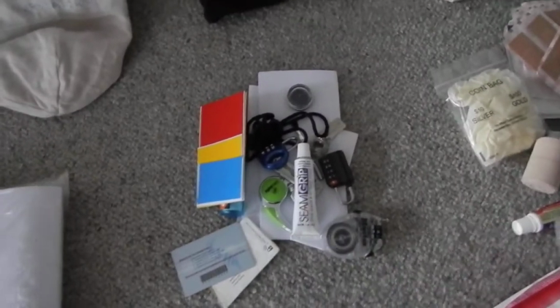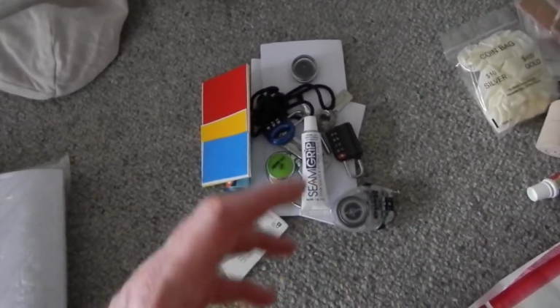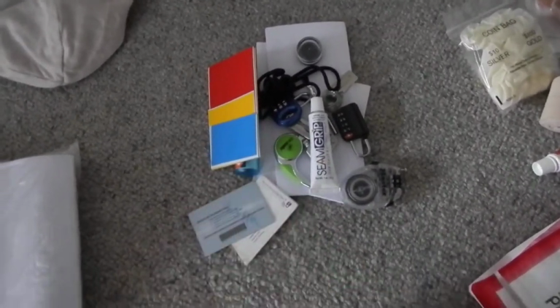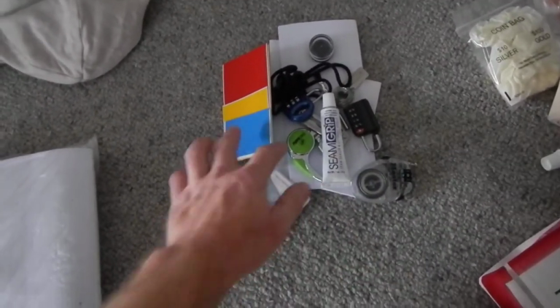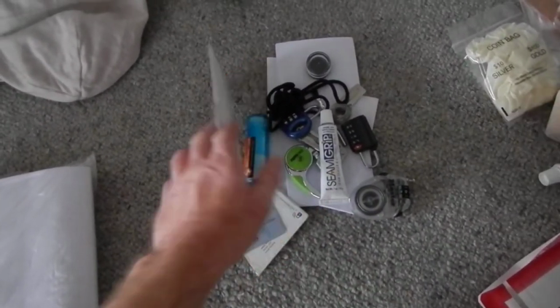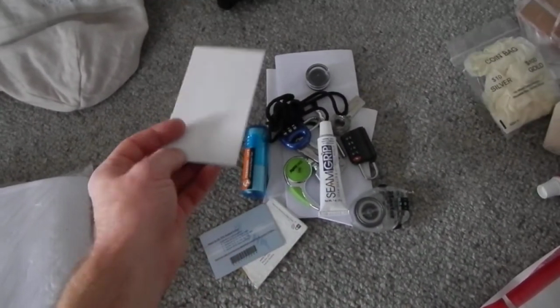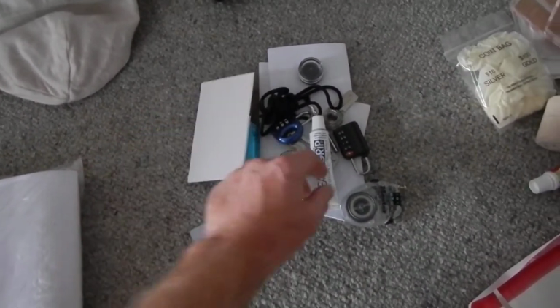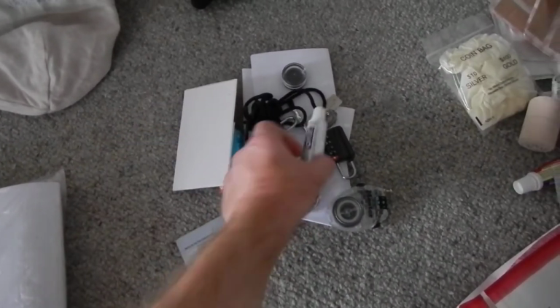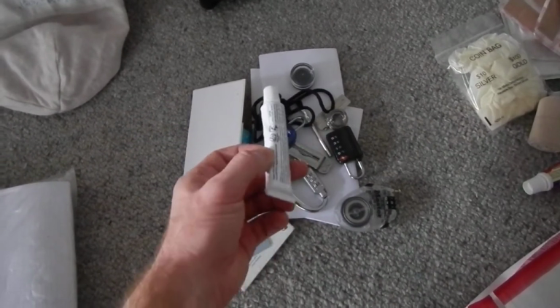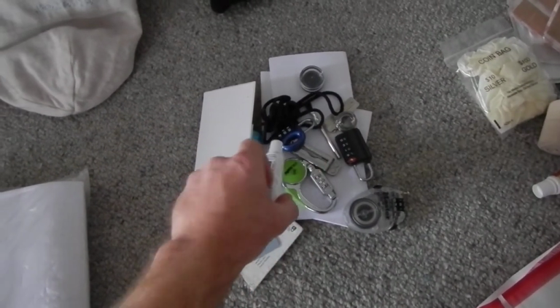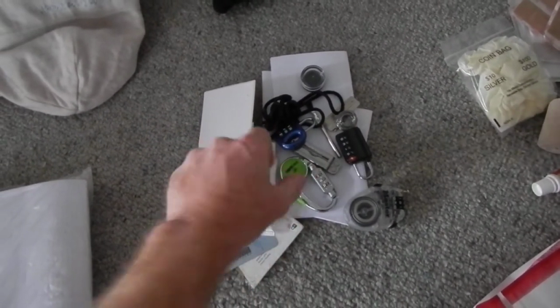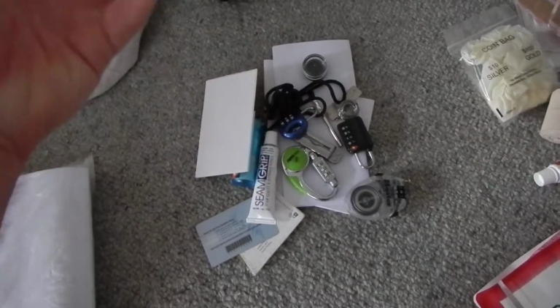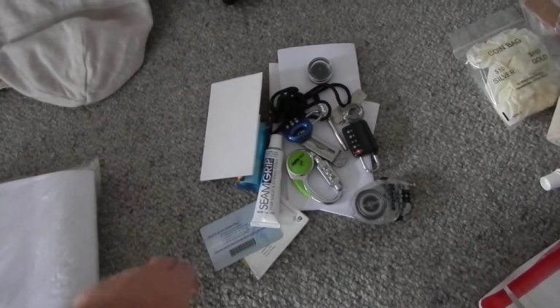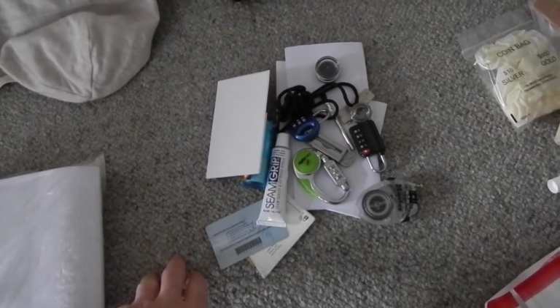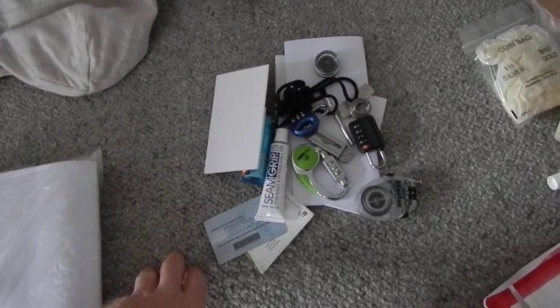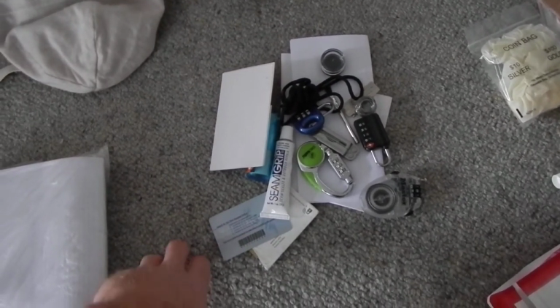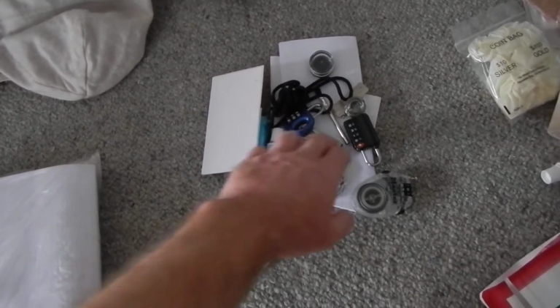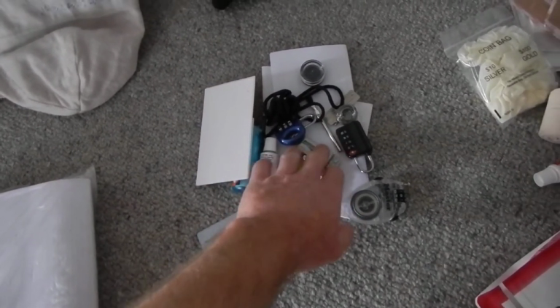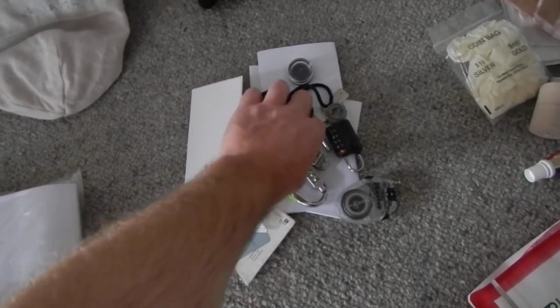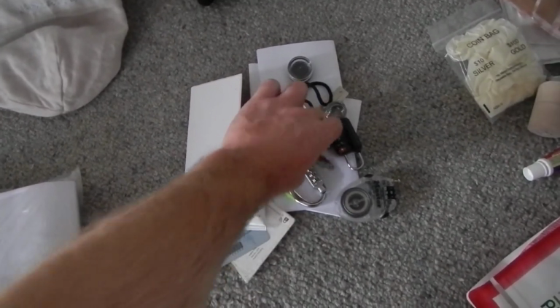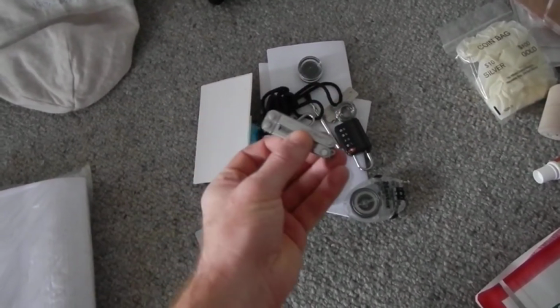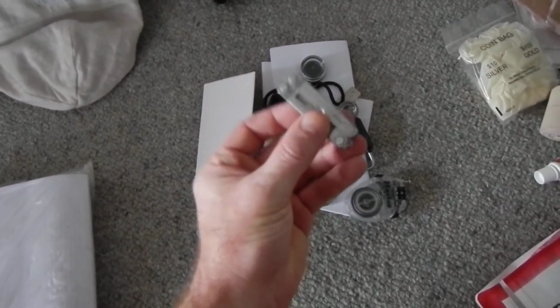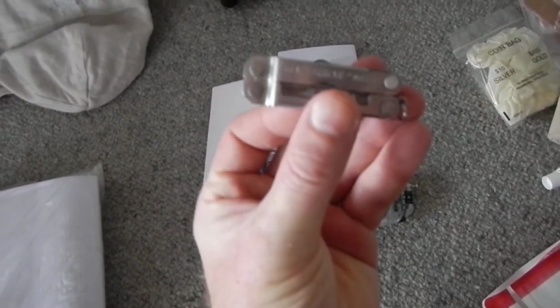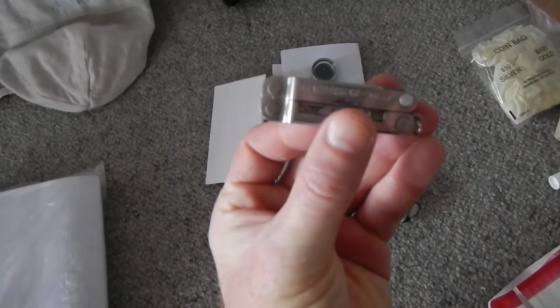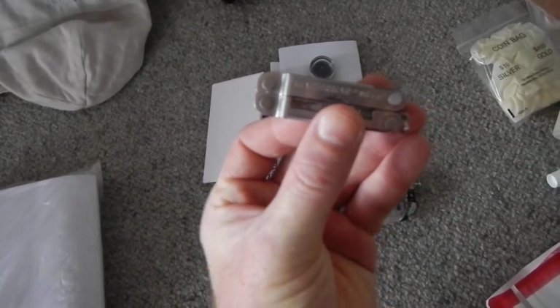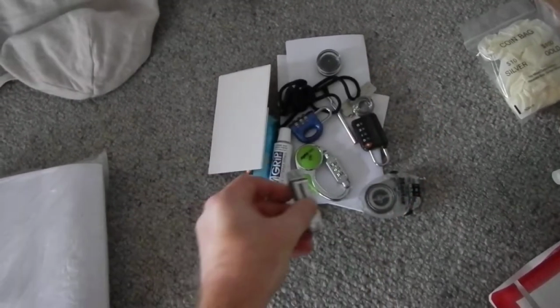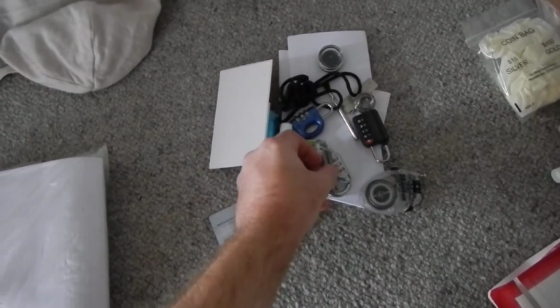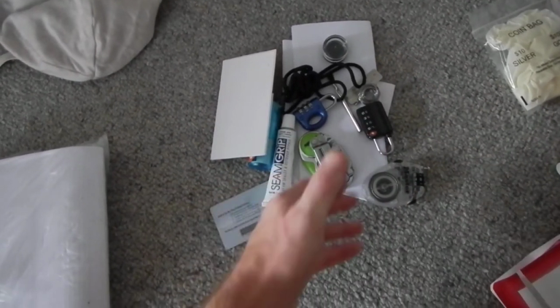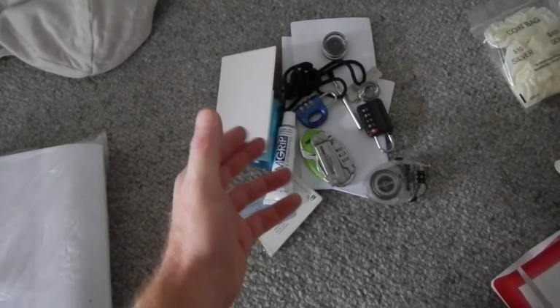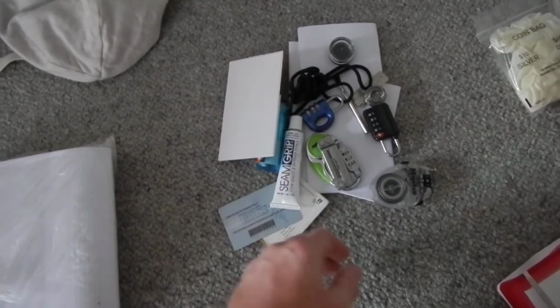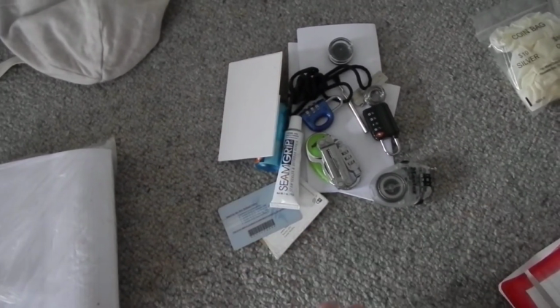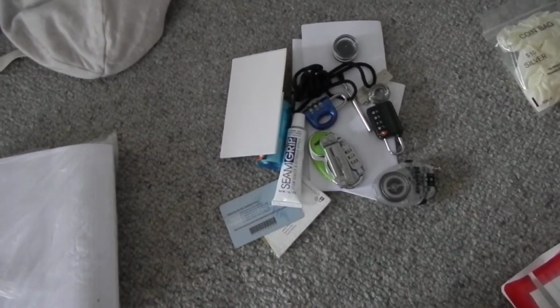Then this is my general maintenance bag. These are items for fixing polyurethane and various other things. I have a Leatherman which is a very good multi-tool, and a whole range of other things plus a bit of paperwork.